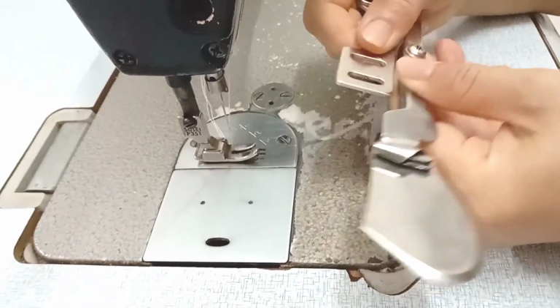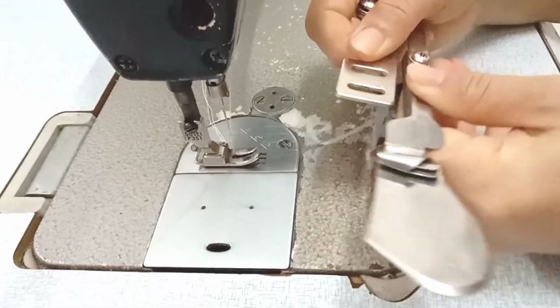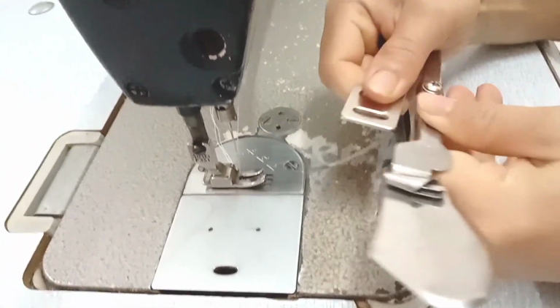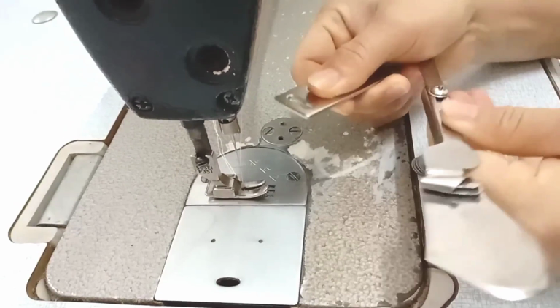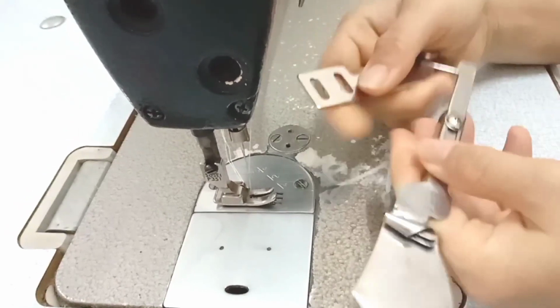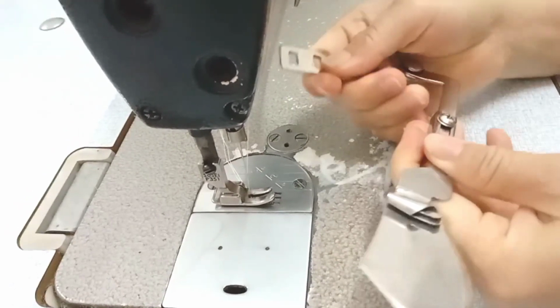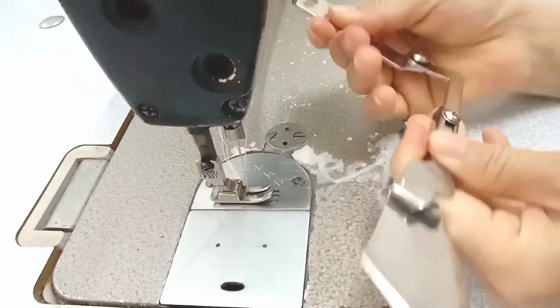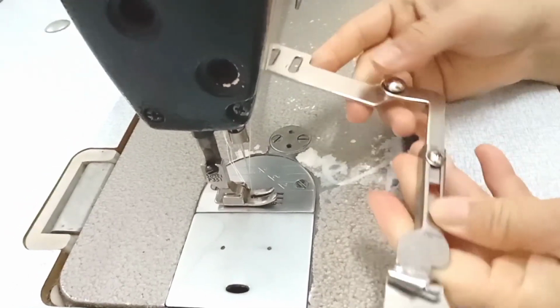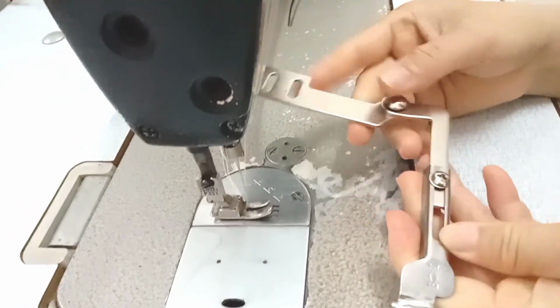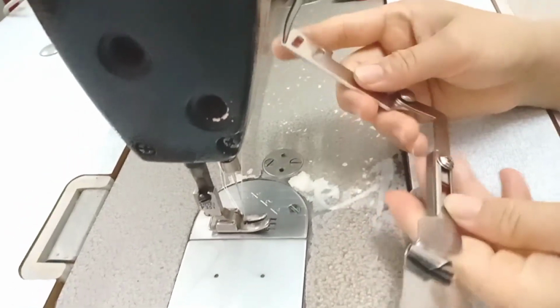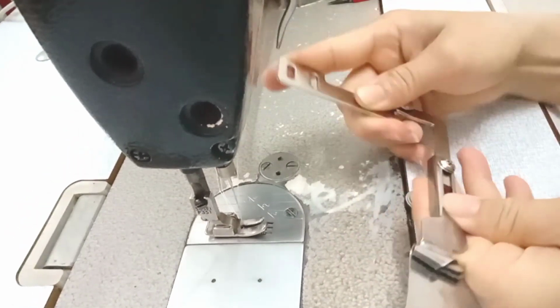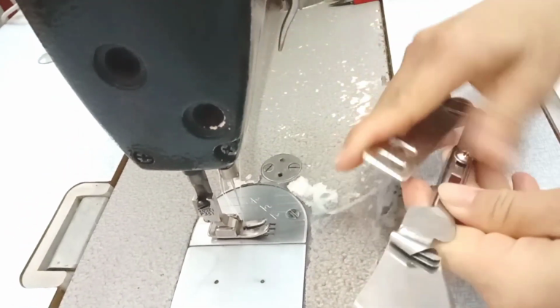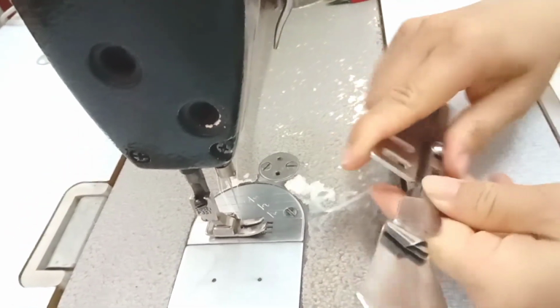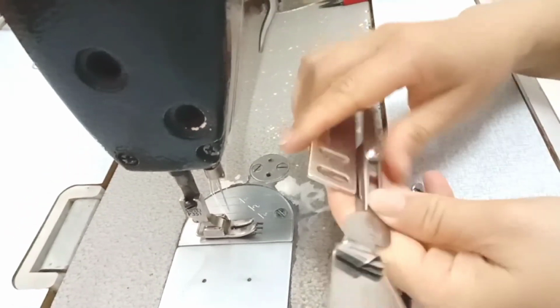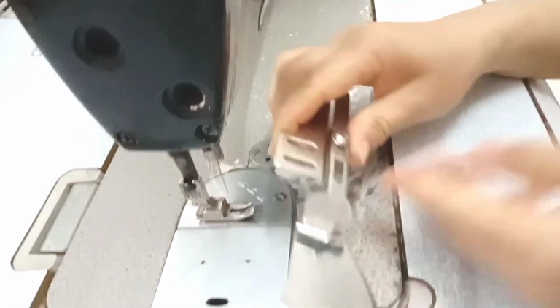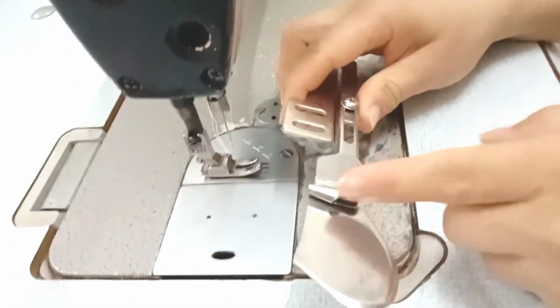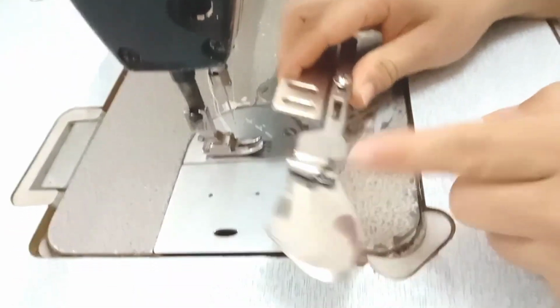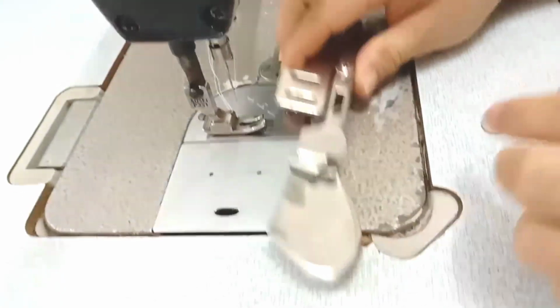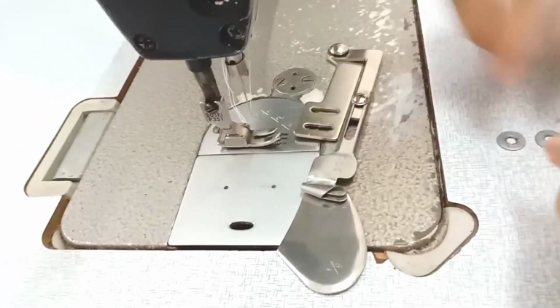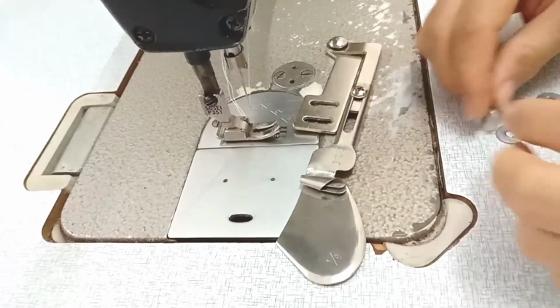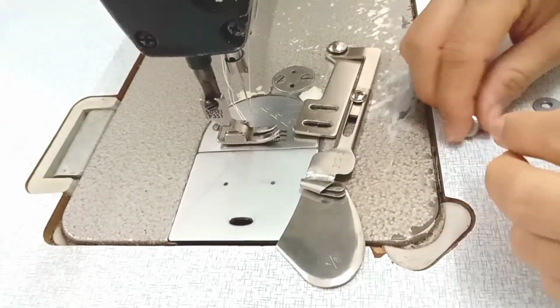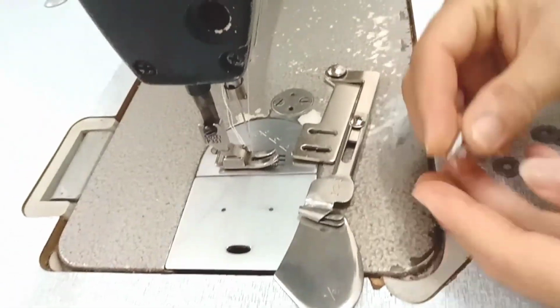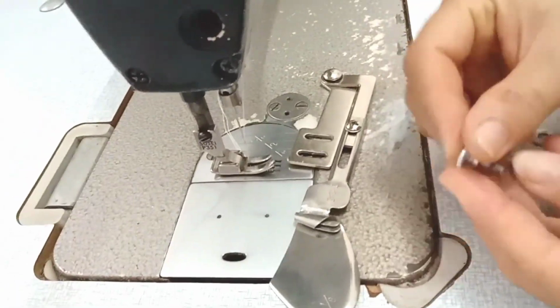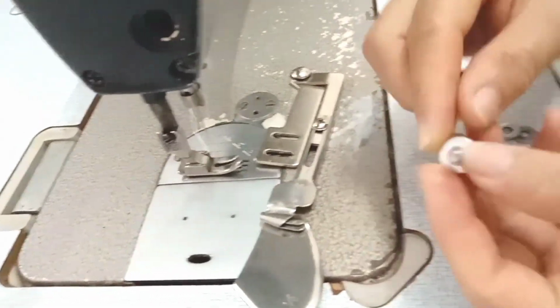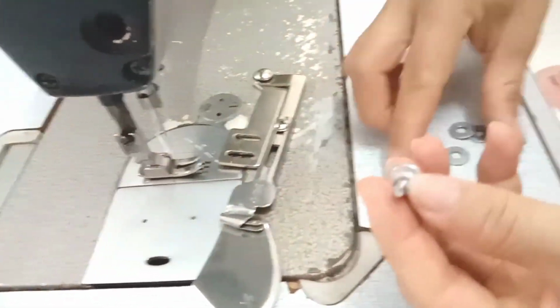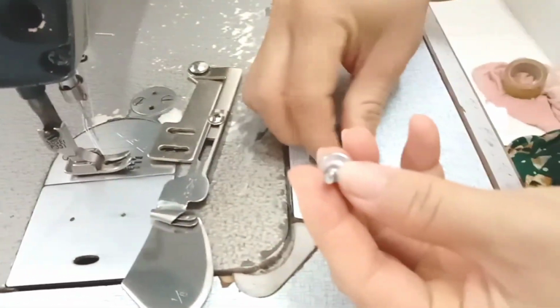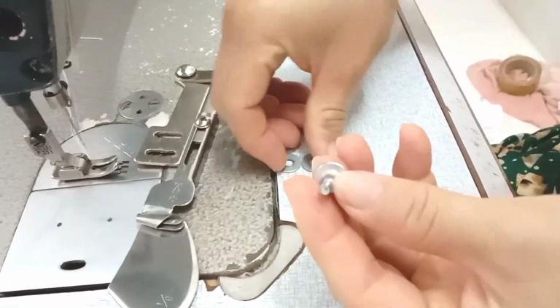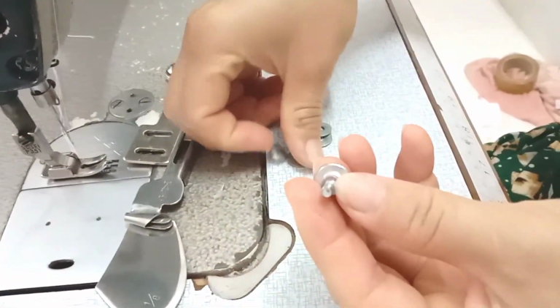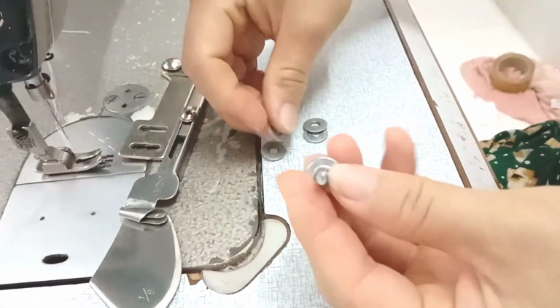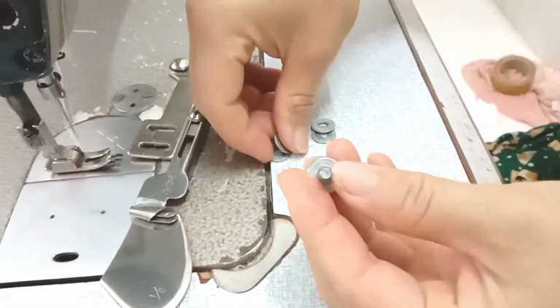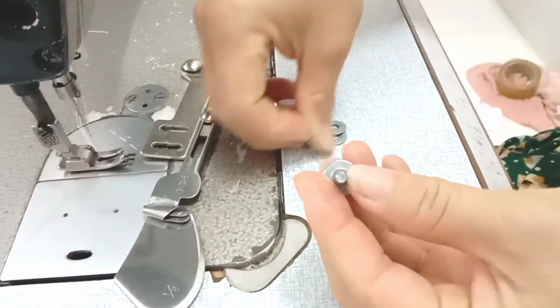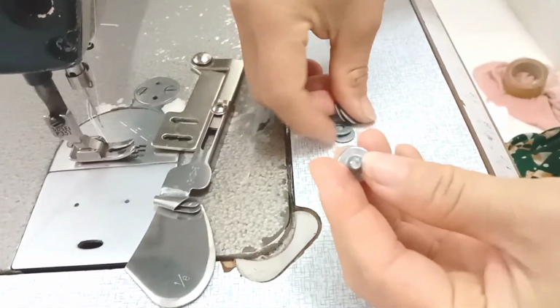Đây là cái cữ, cái kết cấu của cái cữ thì mình mở ra mở vô được. Còn đây là các cái lòng đền để mình cho vào con ốc để mình vặn.